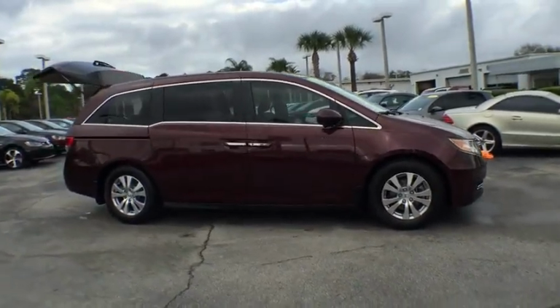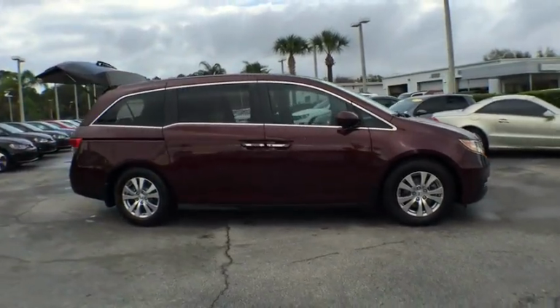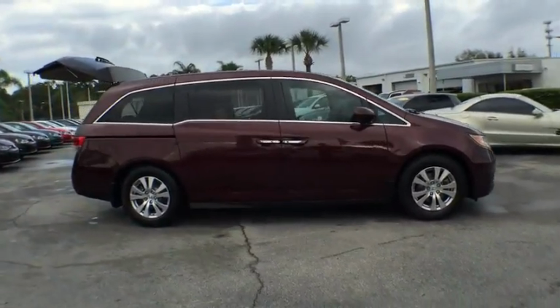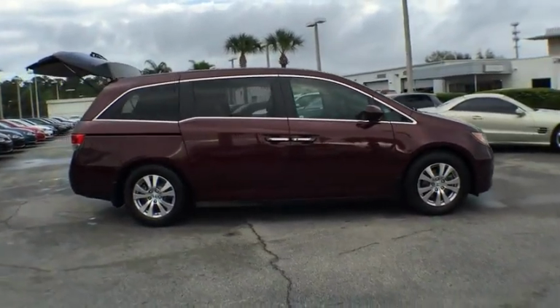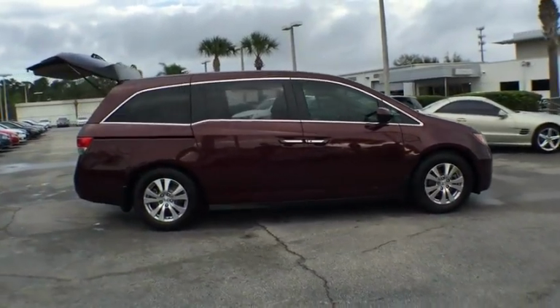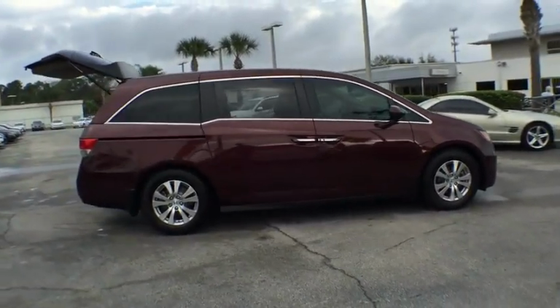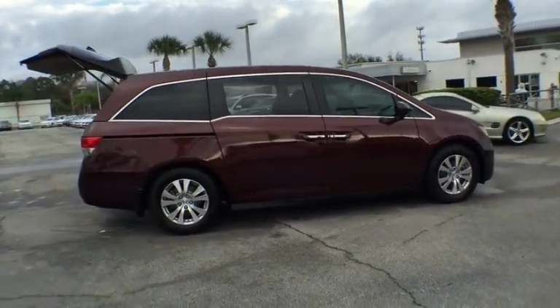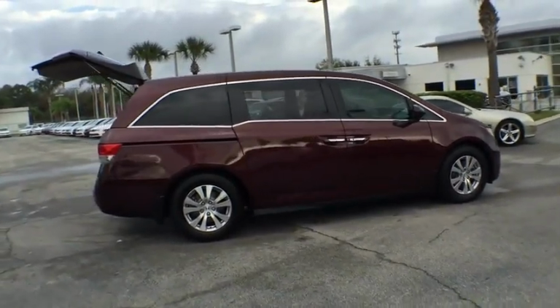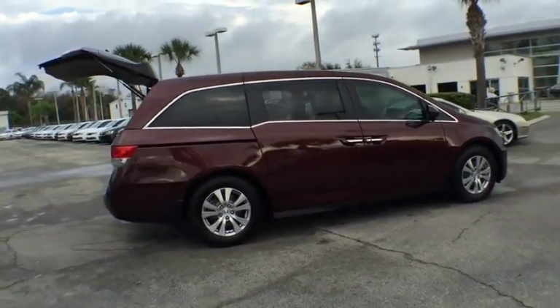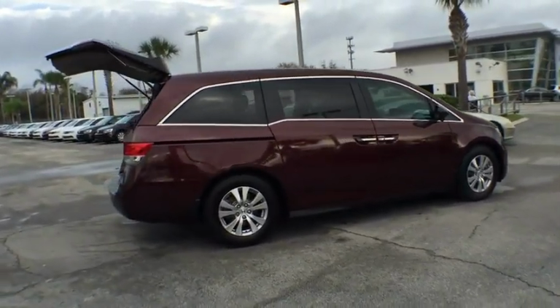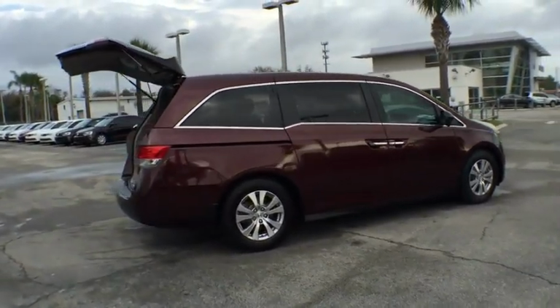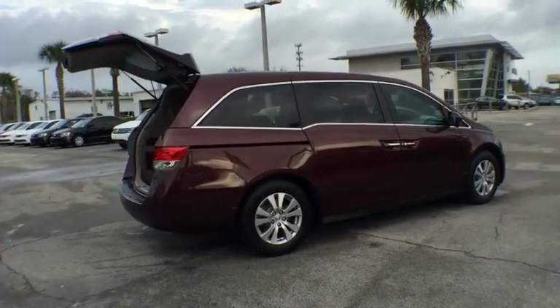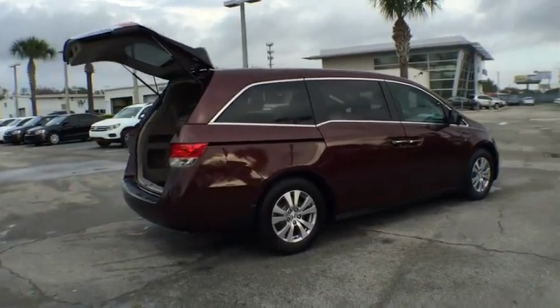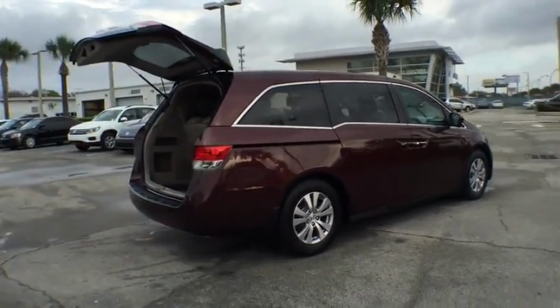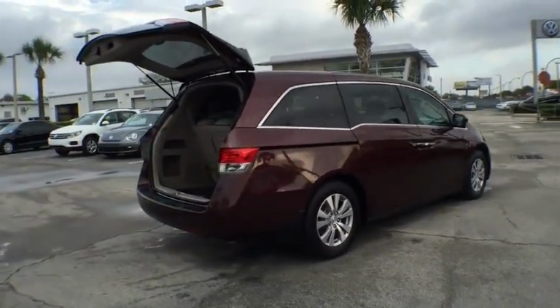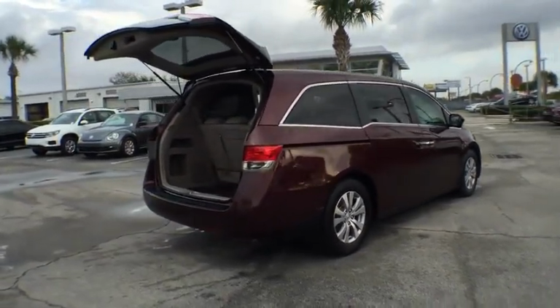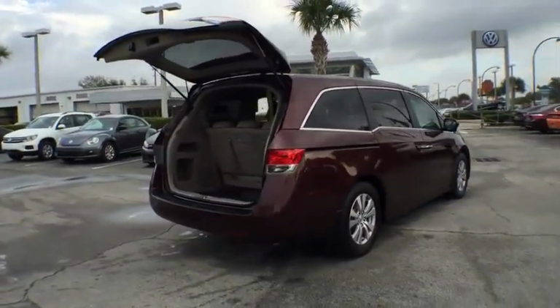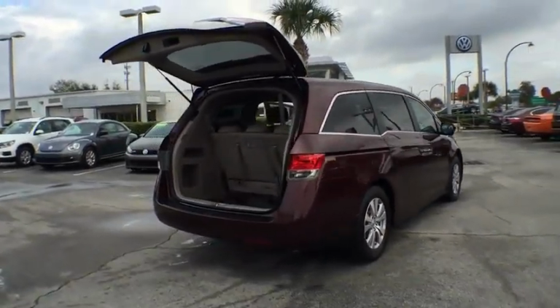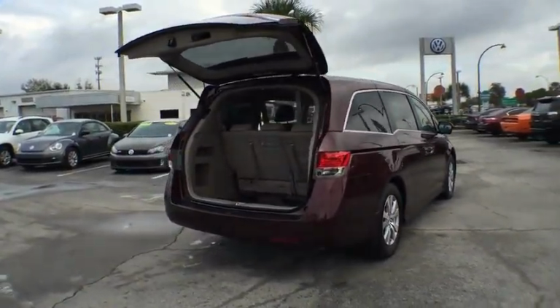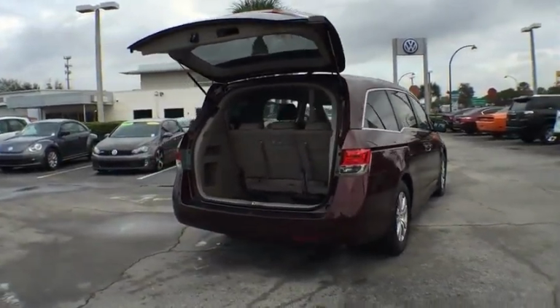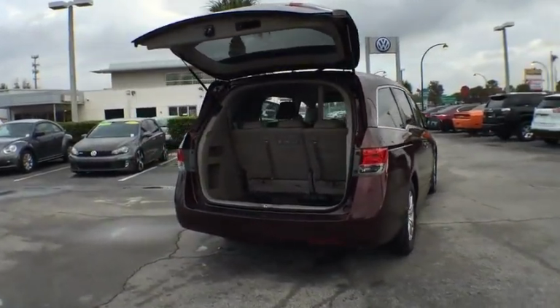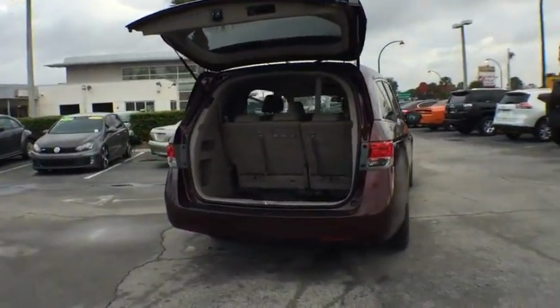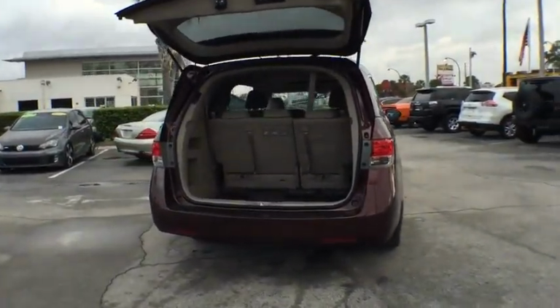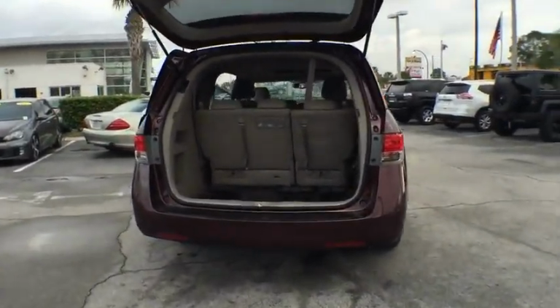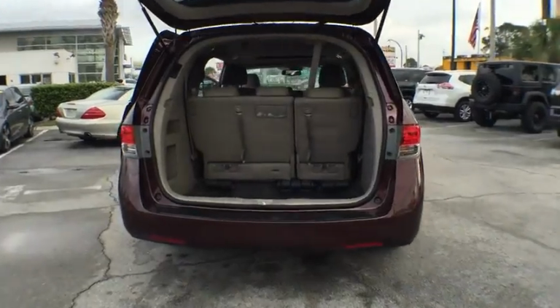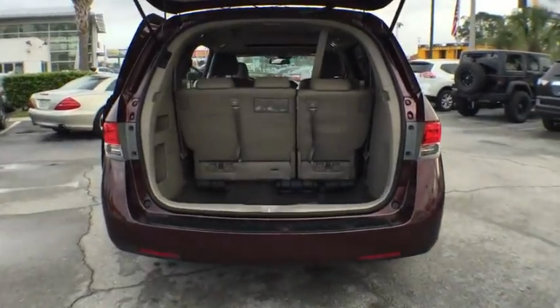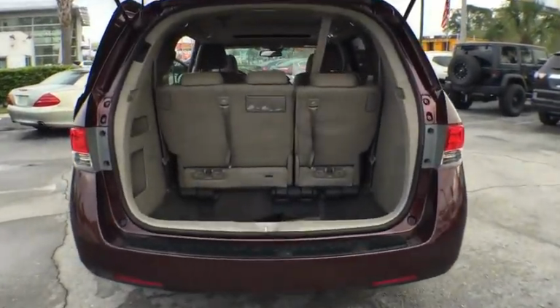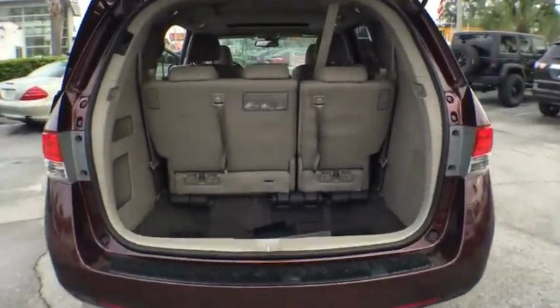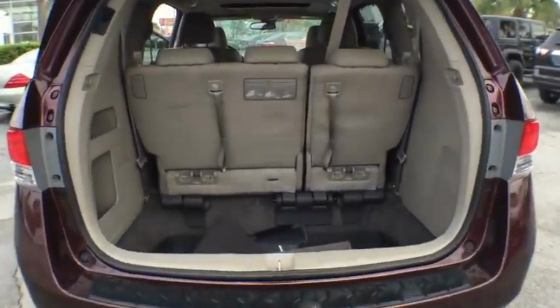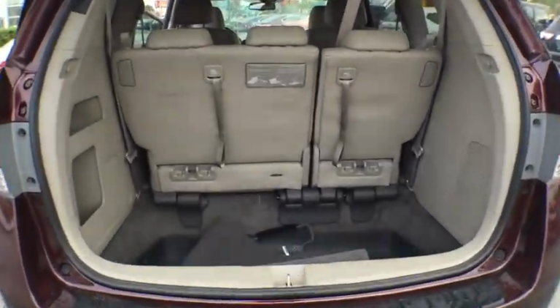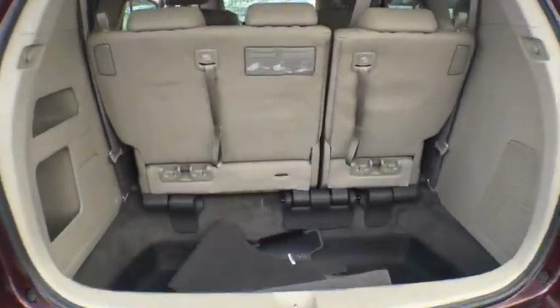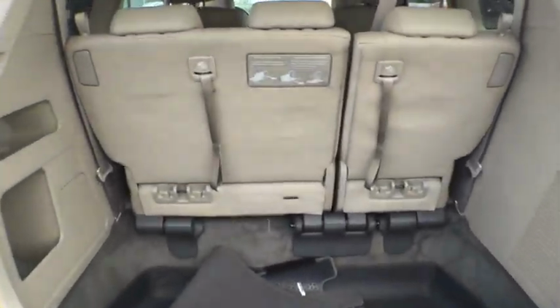This vehicle has less than 25,000 miles. Here are some of this vehicle's great options: power passenger seat, traction control, navigation system, dual airbags, air conditioning front, power steering.